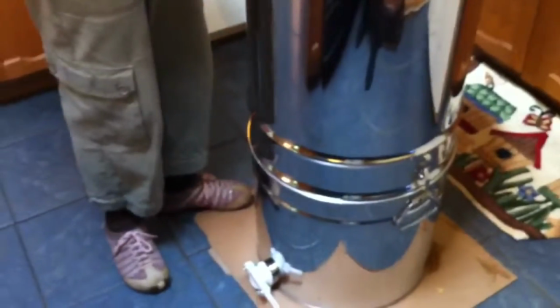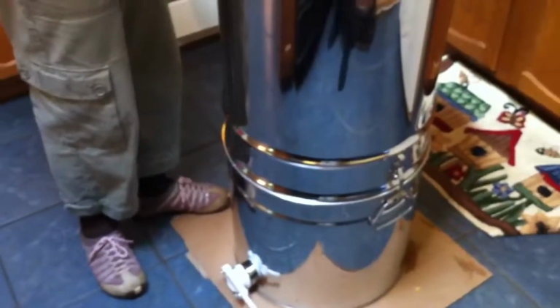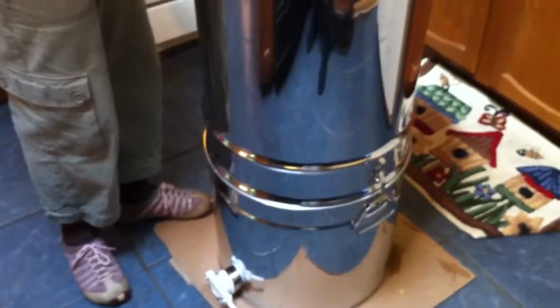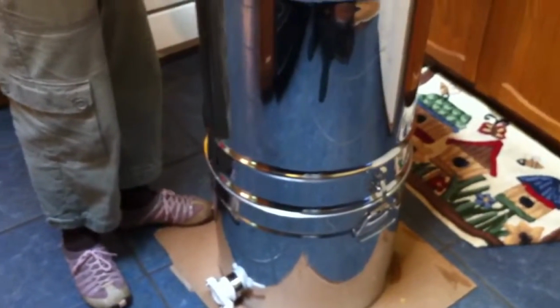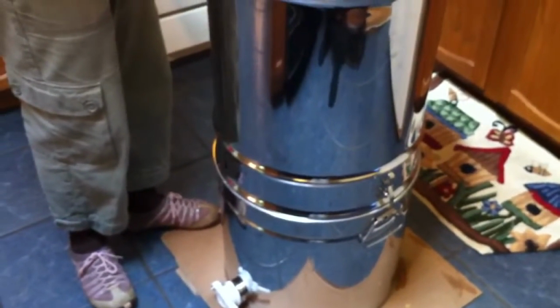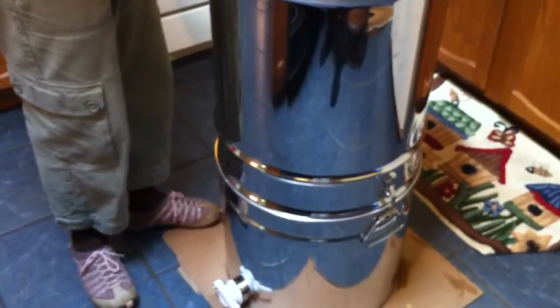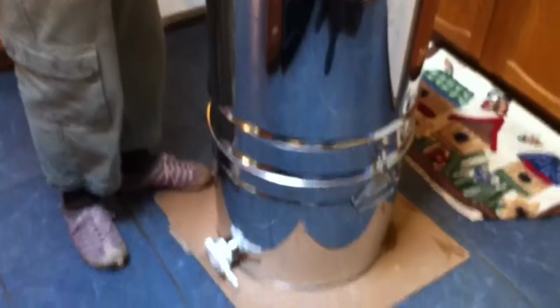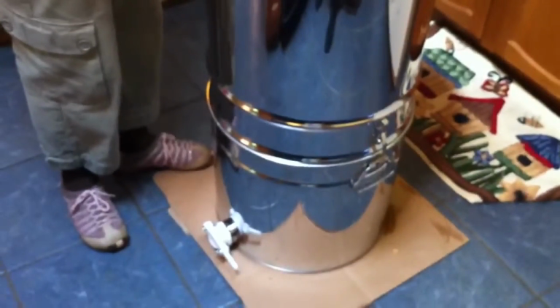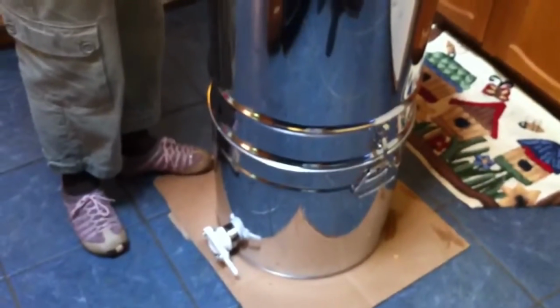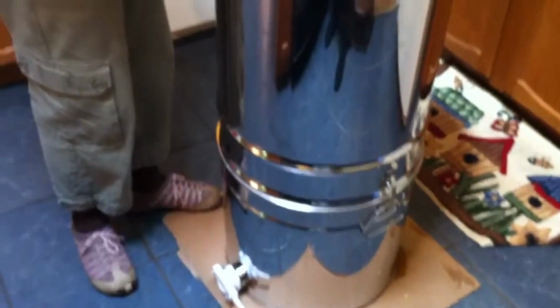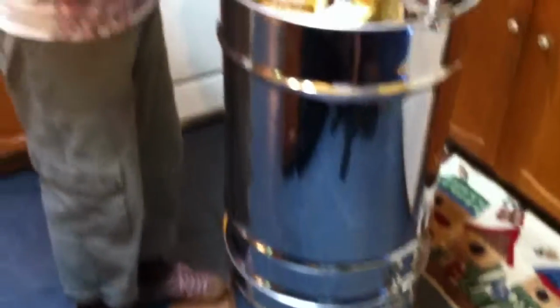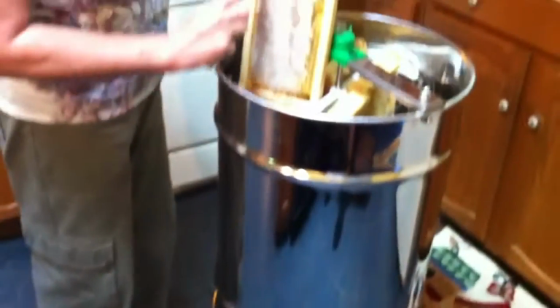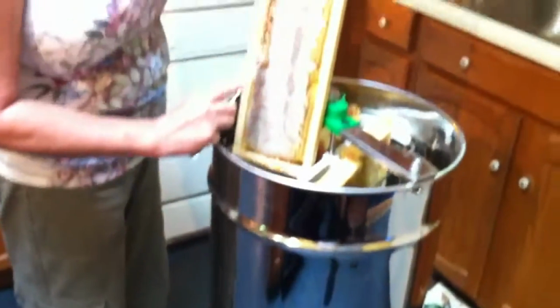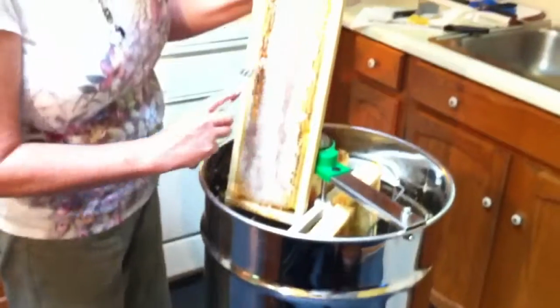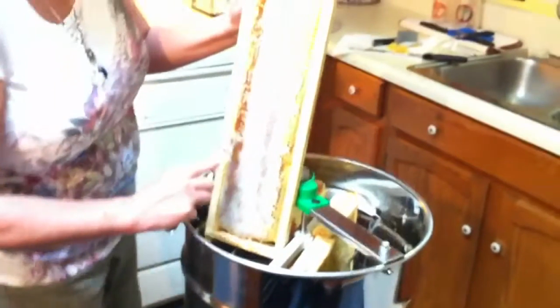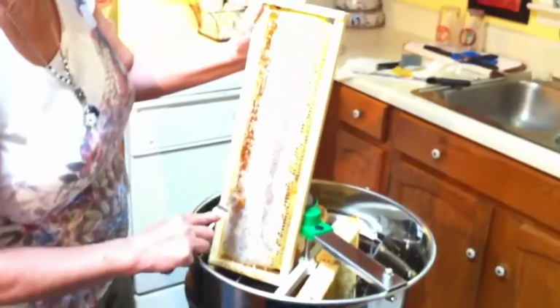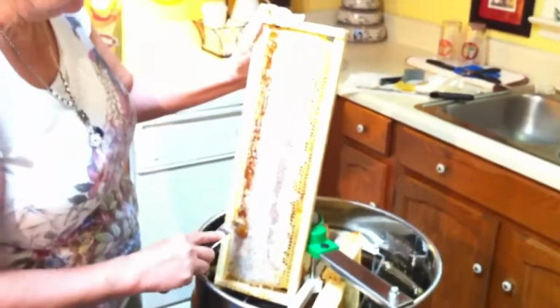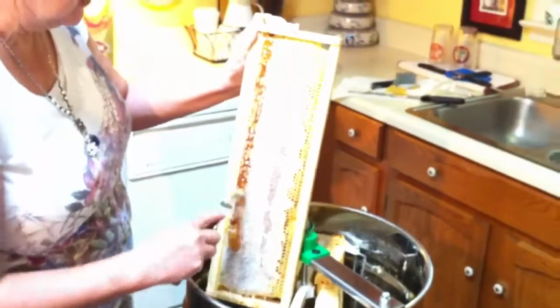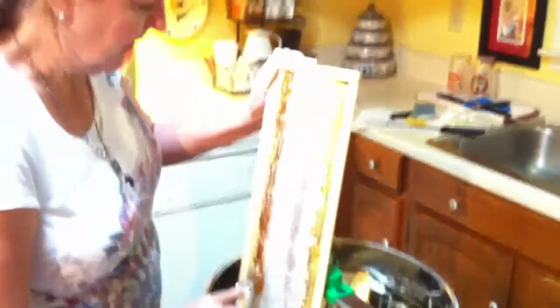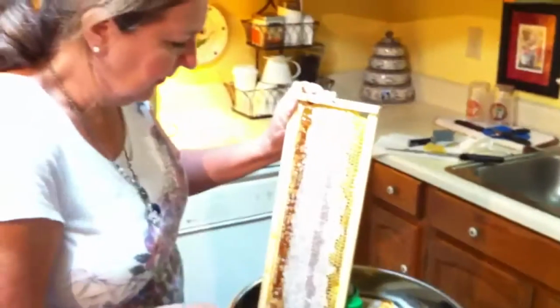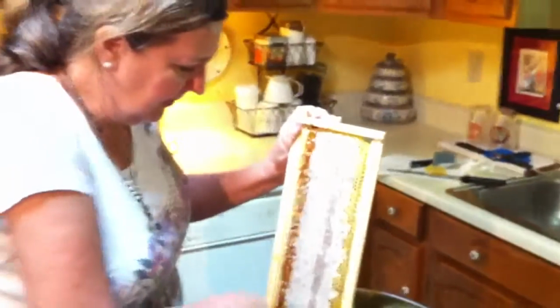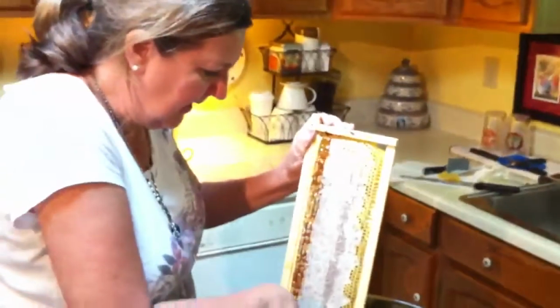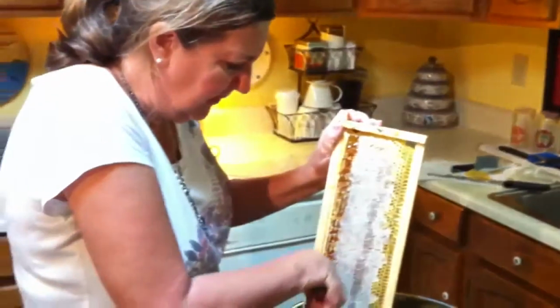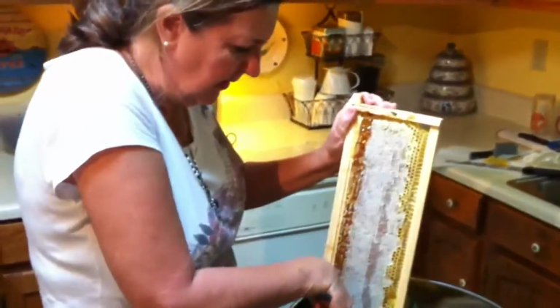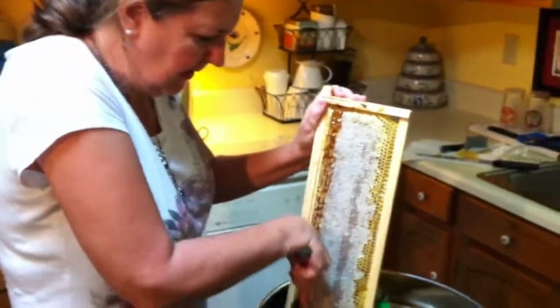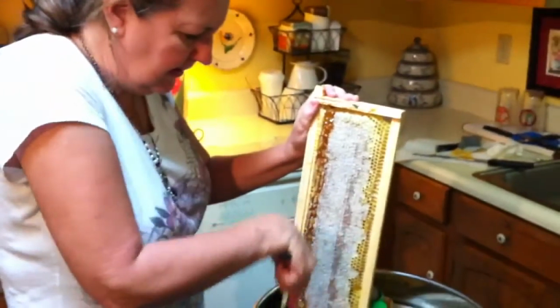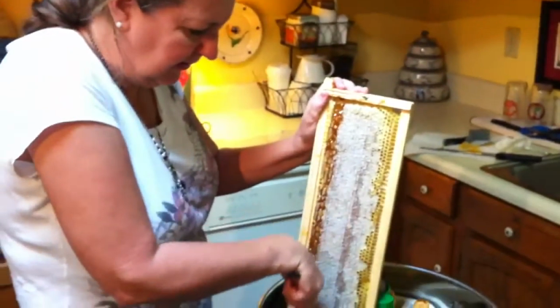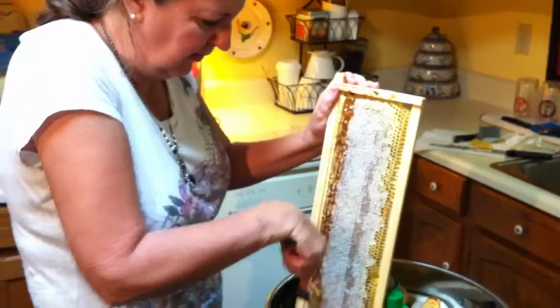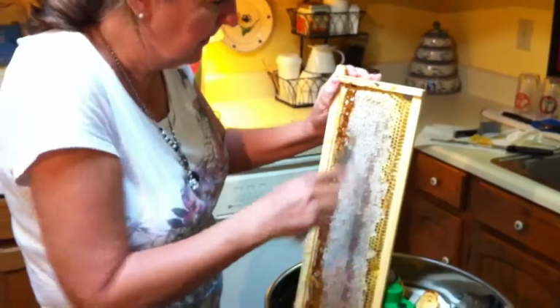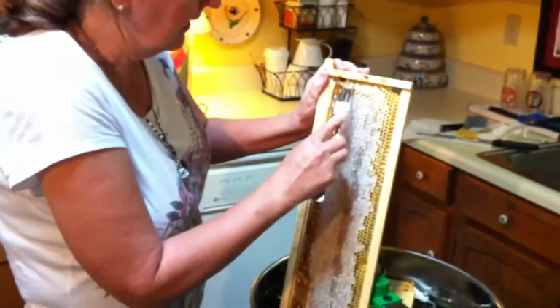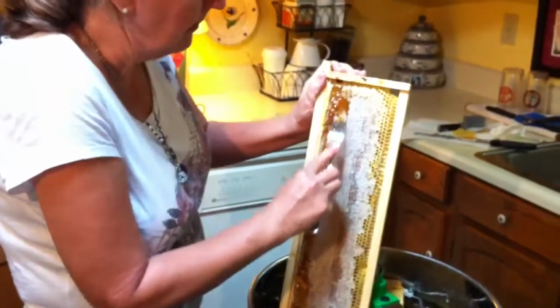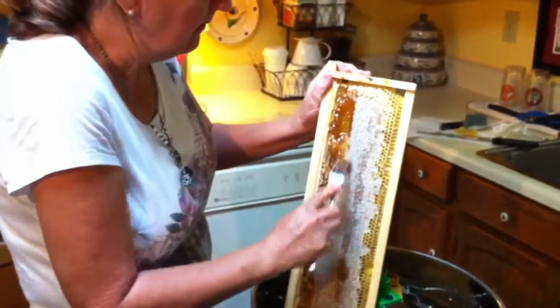So what we've been doing today — this may or may not be right, we don't know — but this is the first time we've ever done honey. We're just learning as we go. We've just been taking a fork and sort of scraping the cap off.